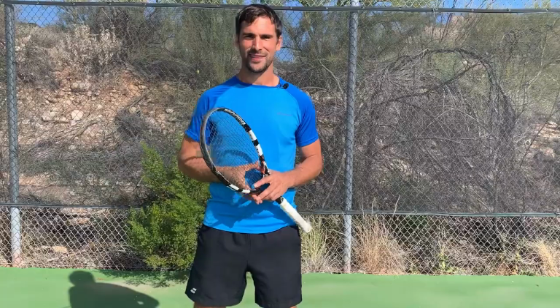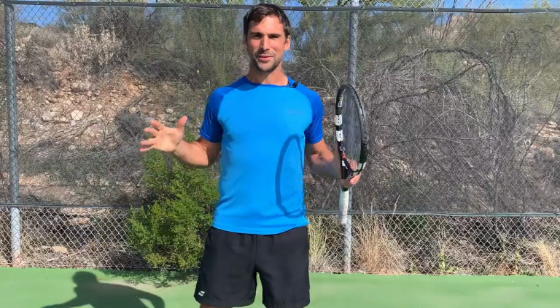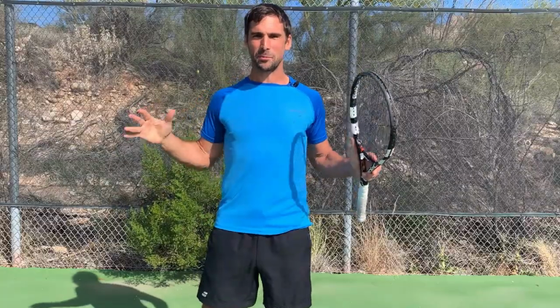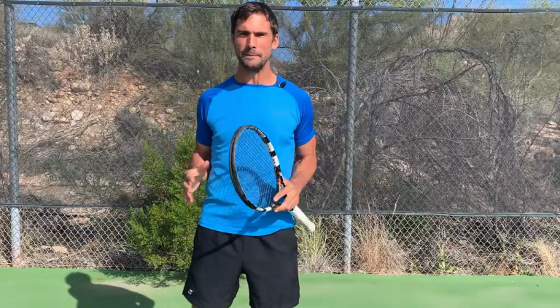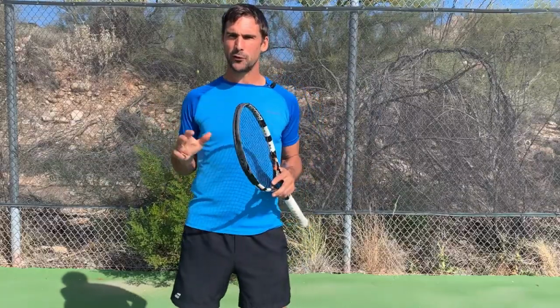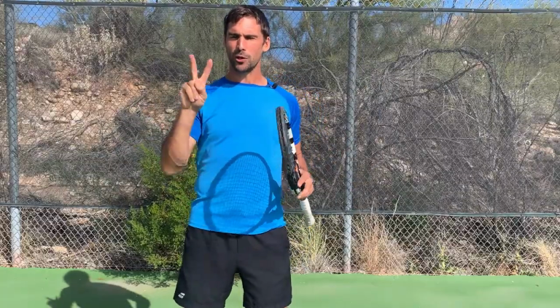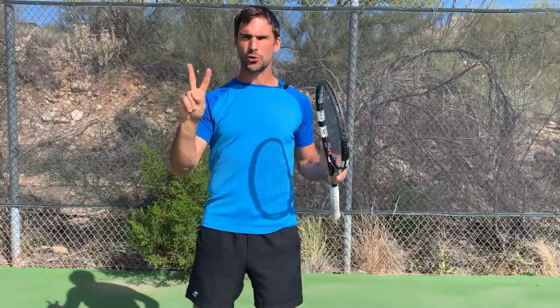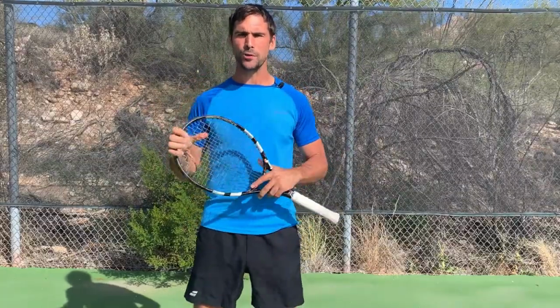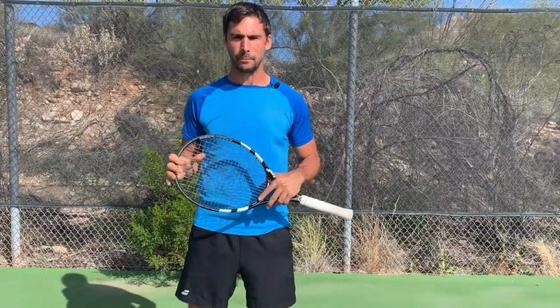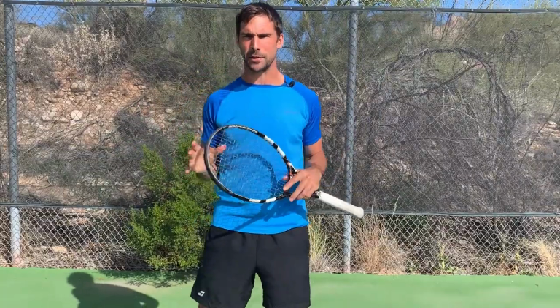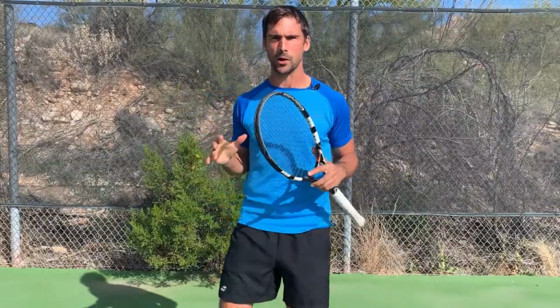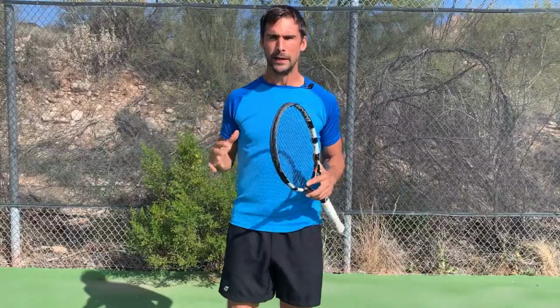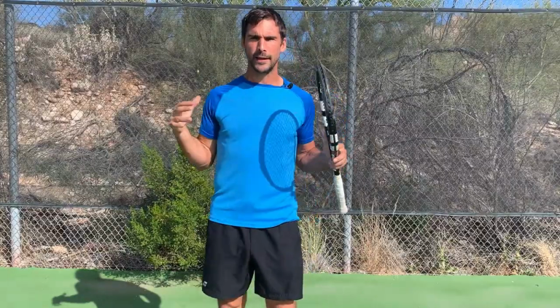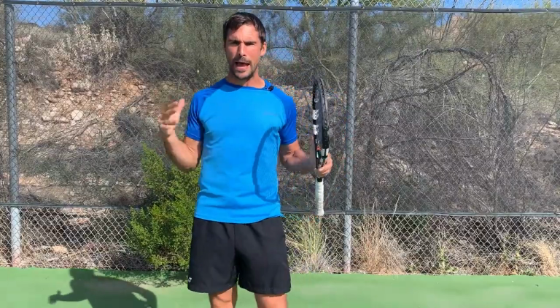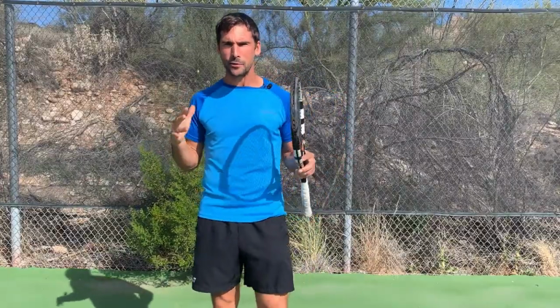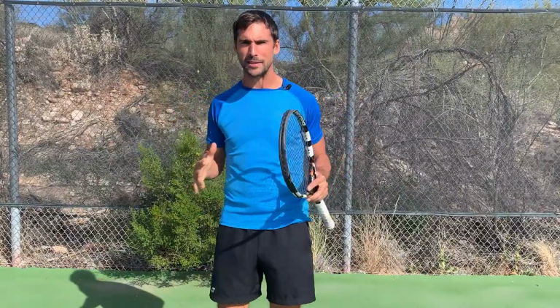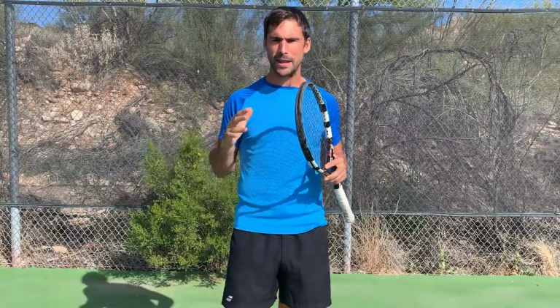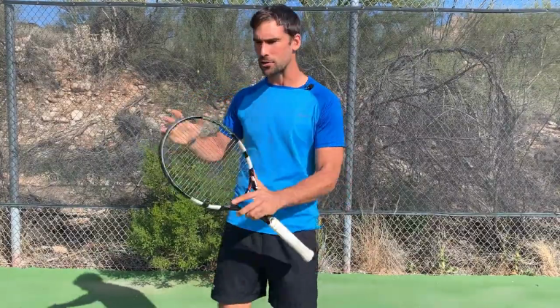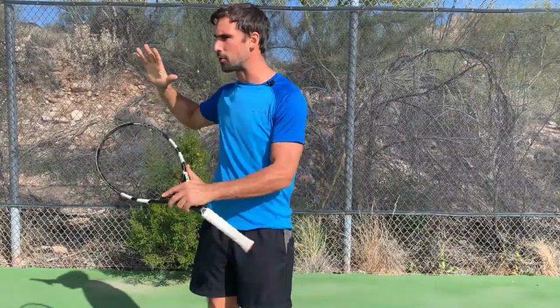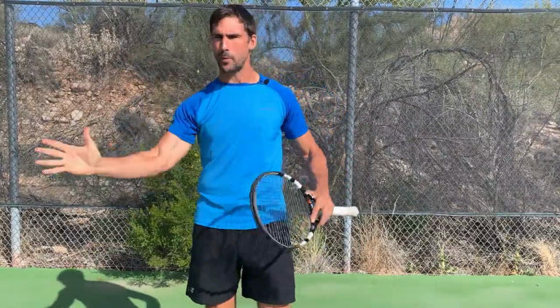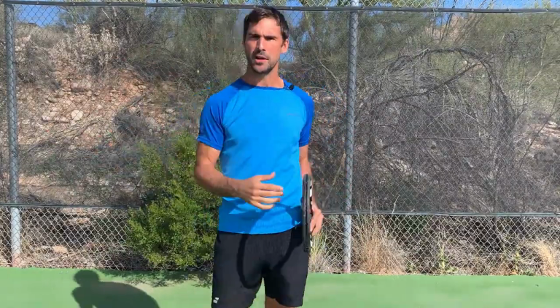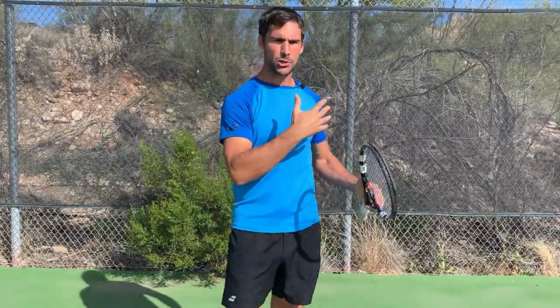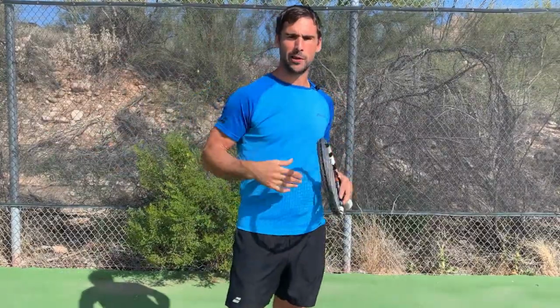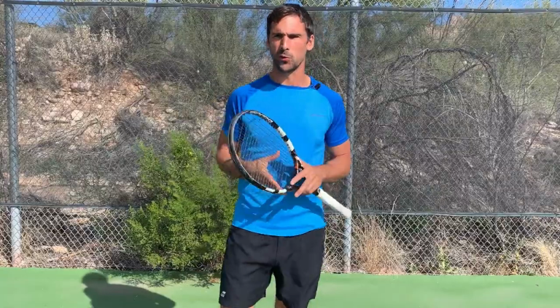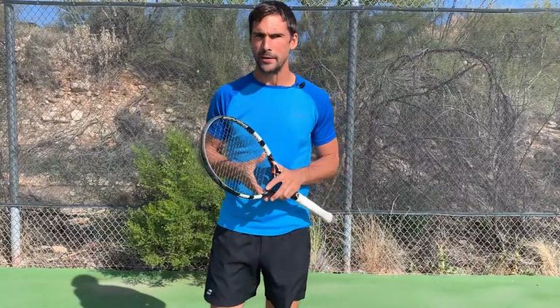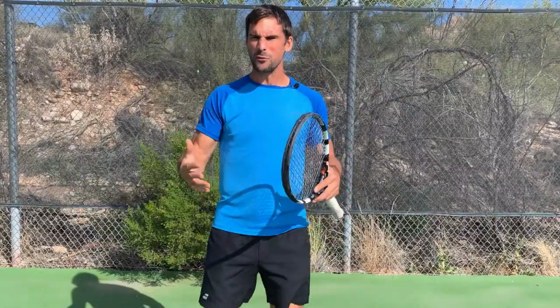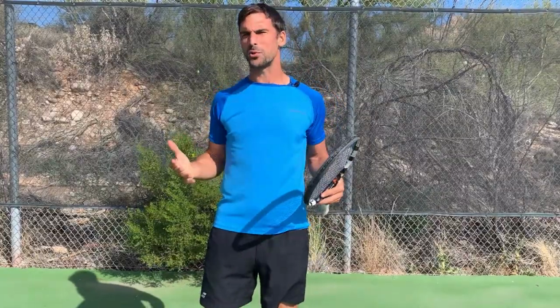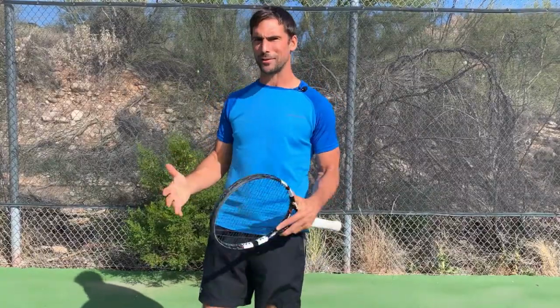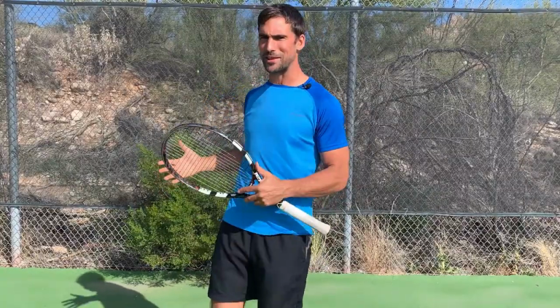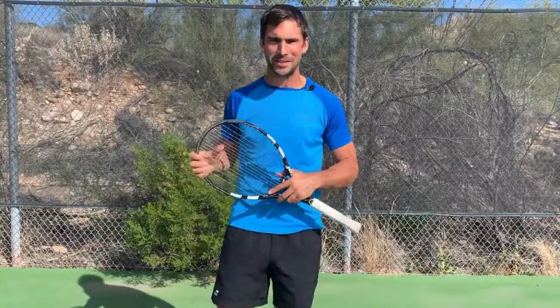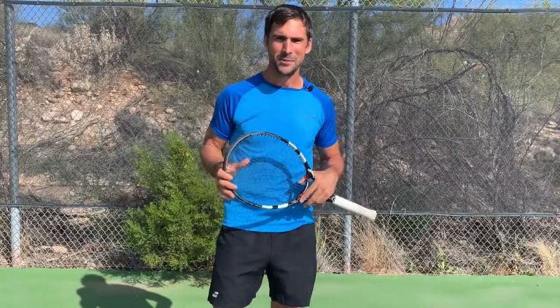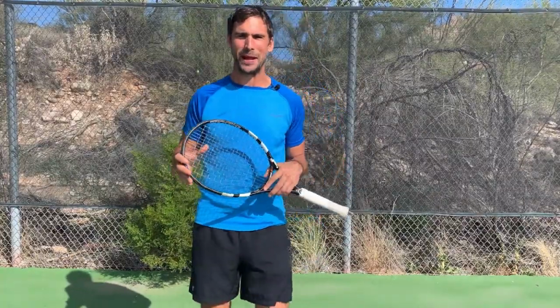Hey, what's up? Richard Bryce here. In this video, I want to show you two really simple things that you can work on to develop cat-like reflexes at the net, so you can start to dominate opponents, make sure you're putting those balls away, and hopefully reduce the amount of times that you get passed when you play.